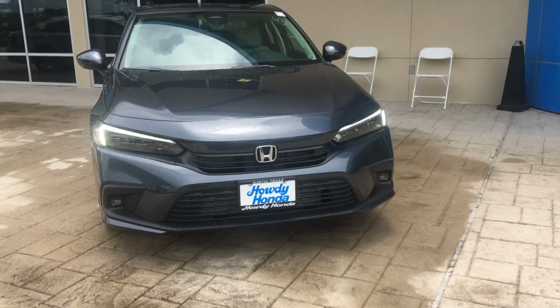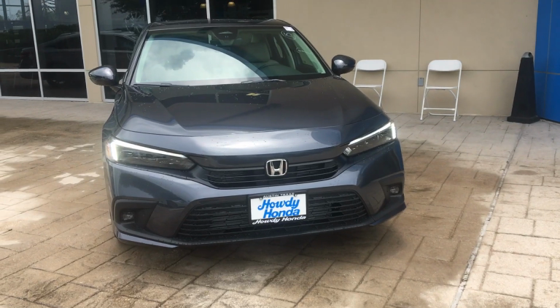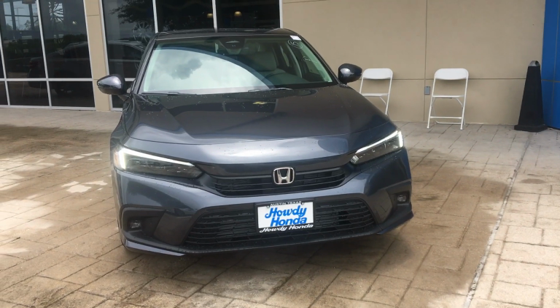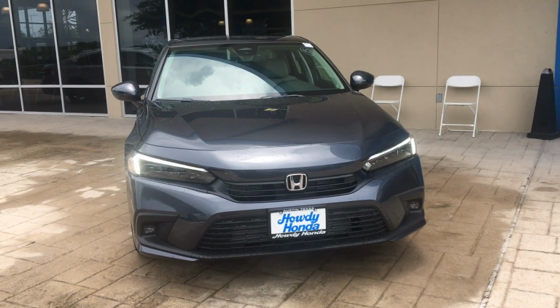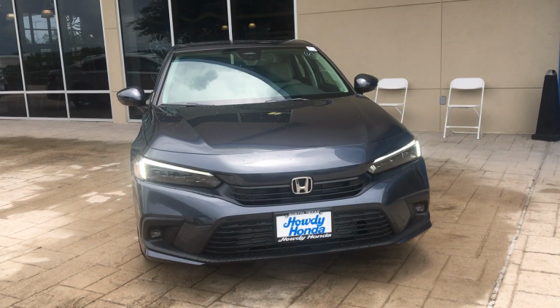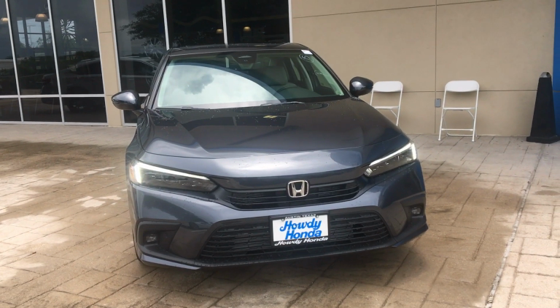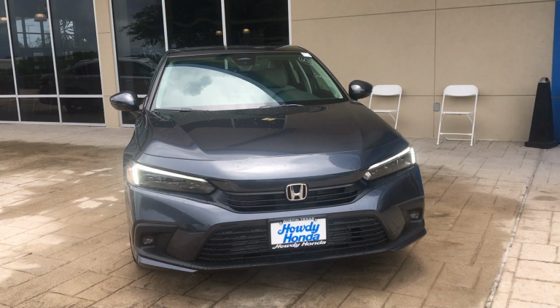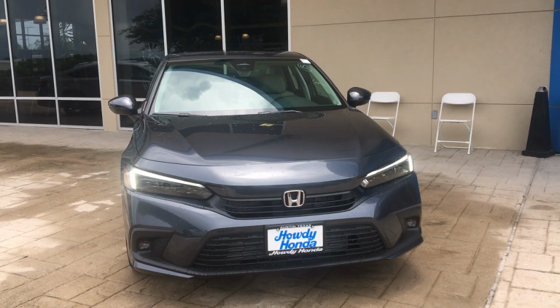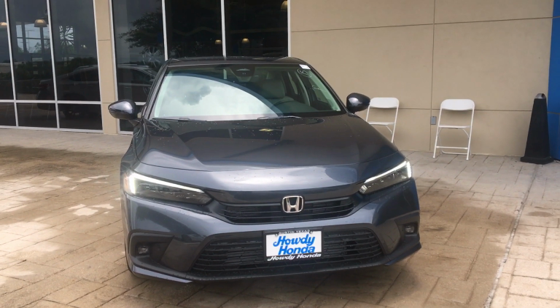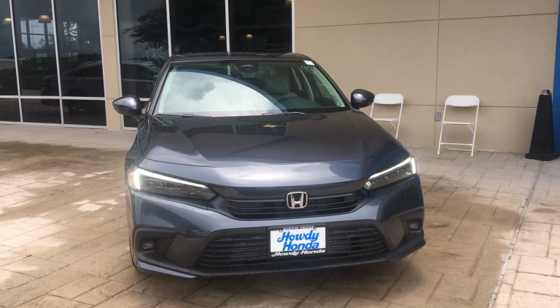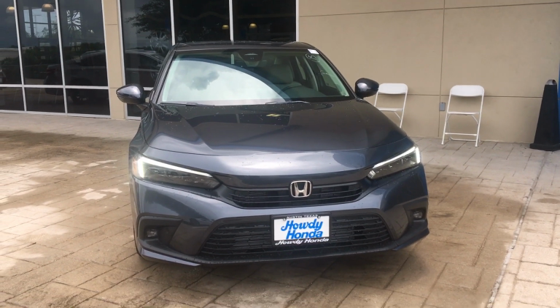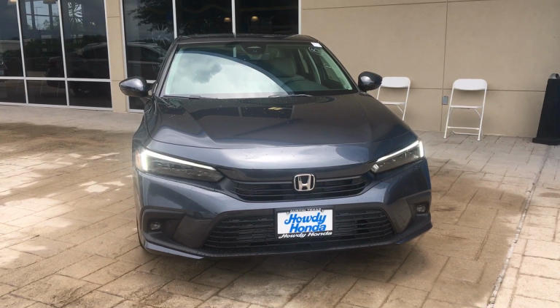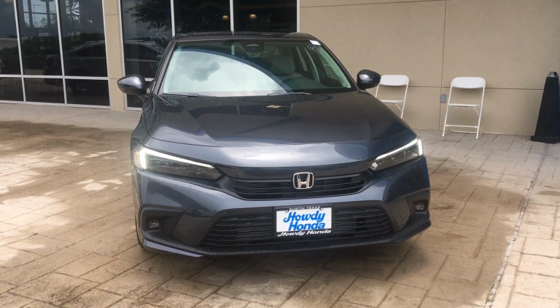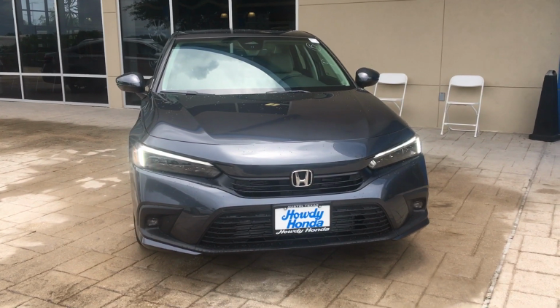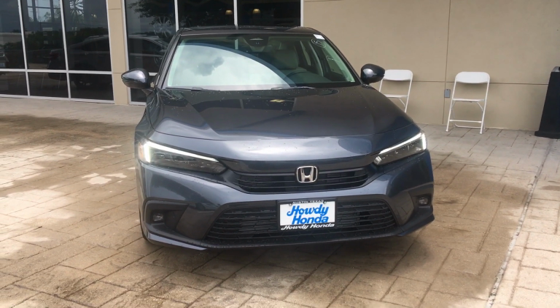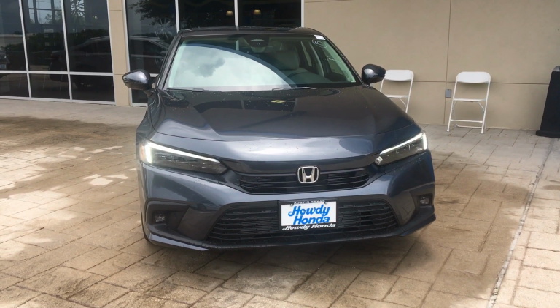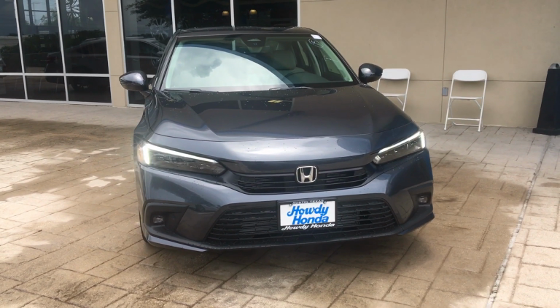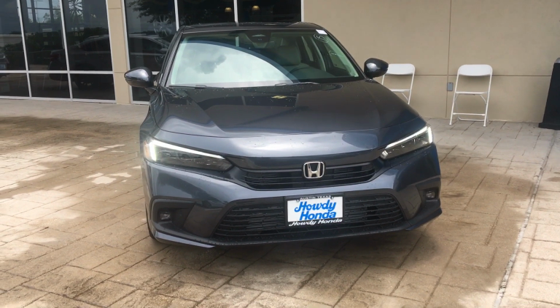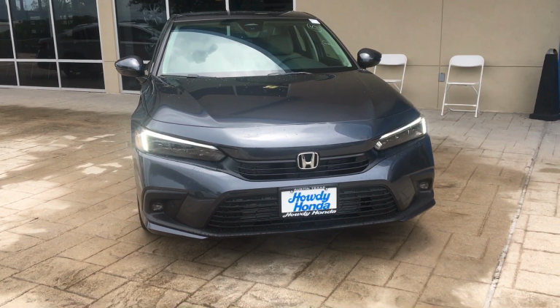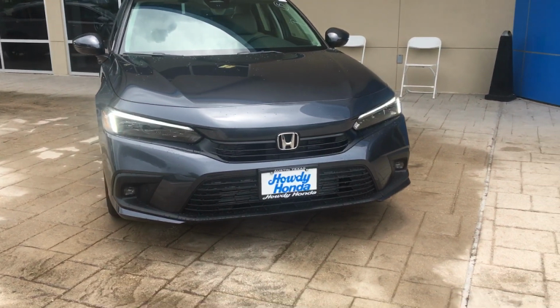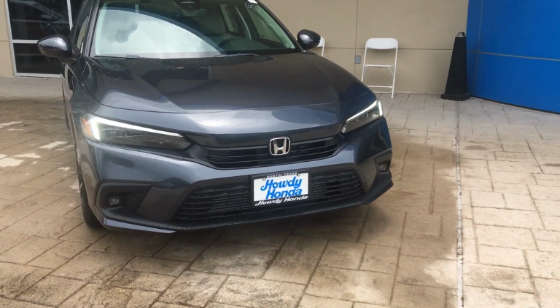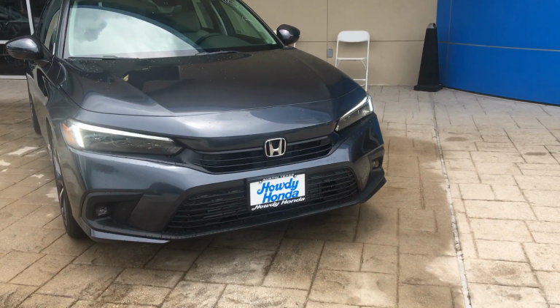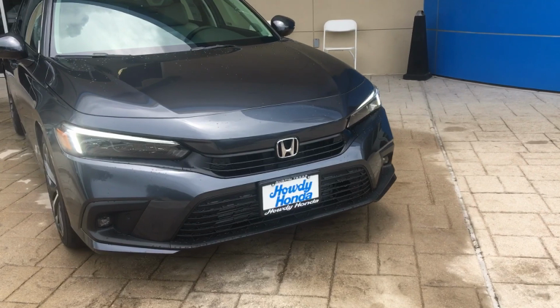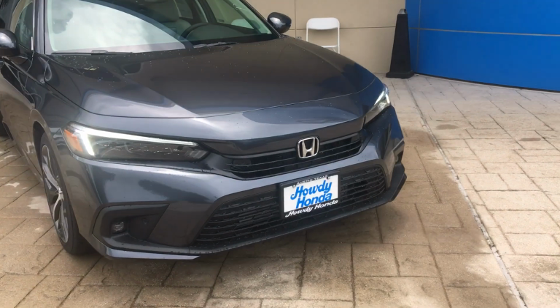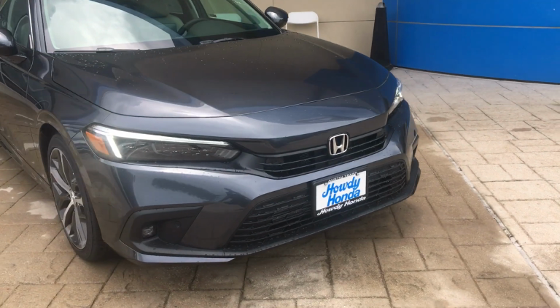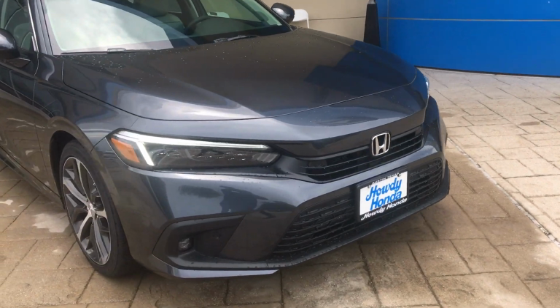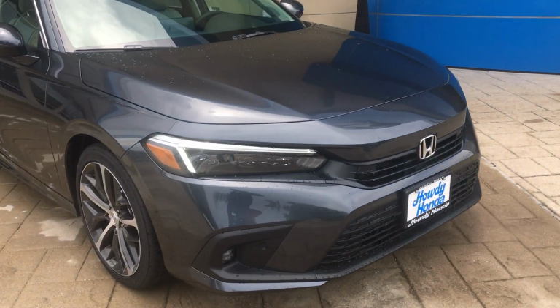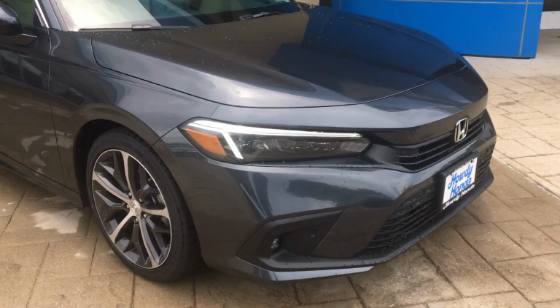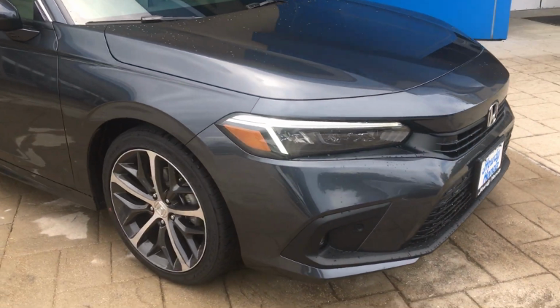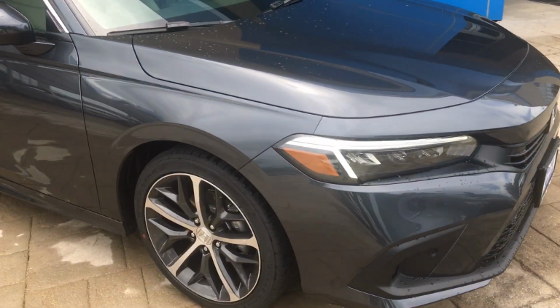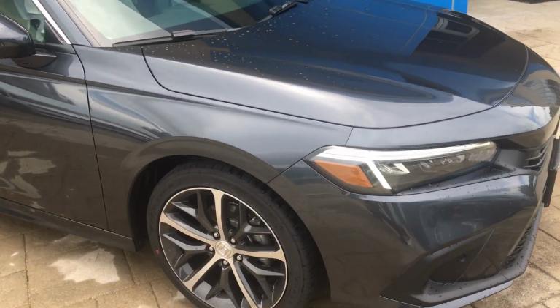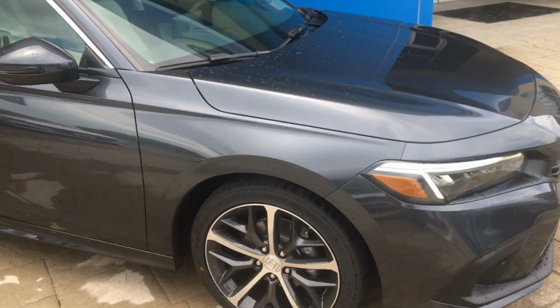Hi Leilani, this is Nick at Howdy Honda. Just thought to do a quick video for you to show you the new Civic Touring over here, so just gonna do a quick walk around. It's in a modern steel color.